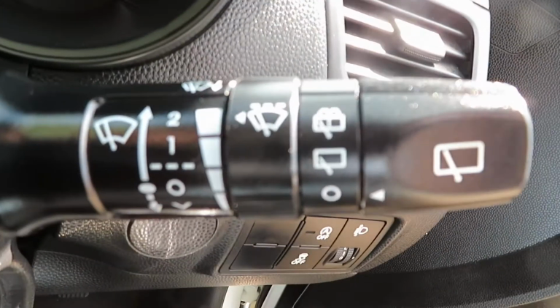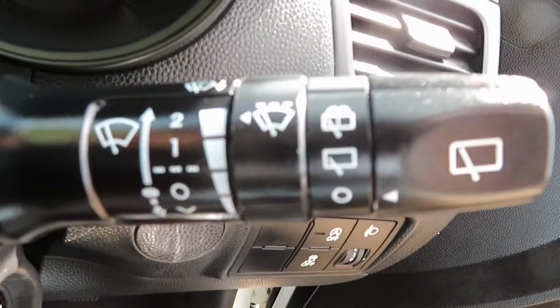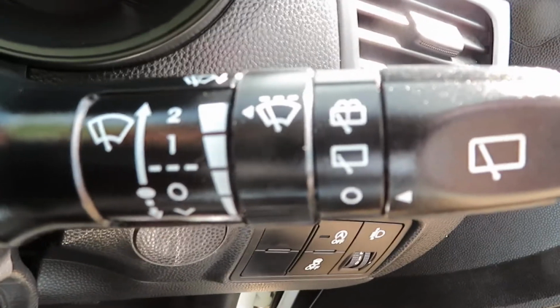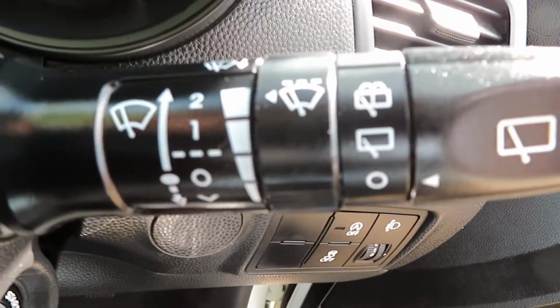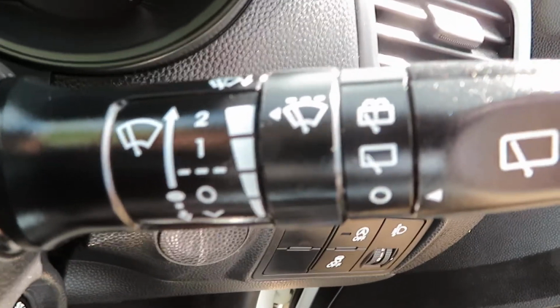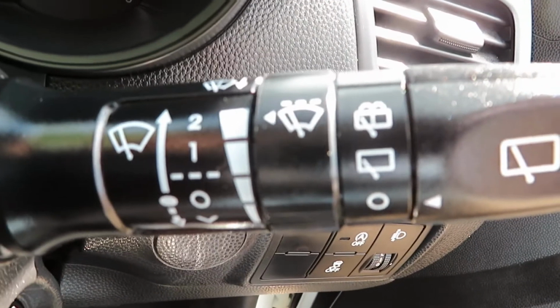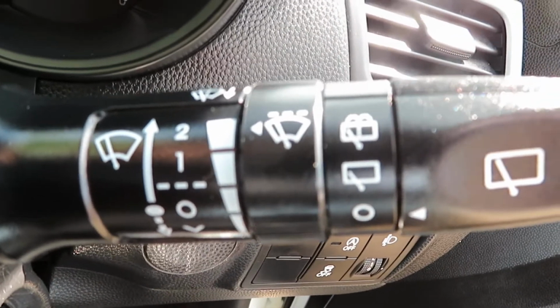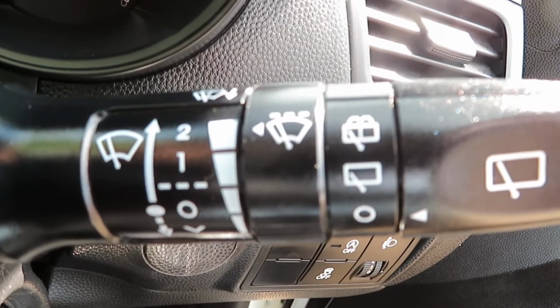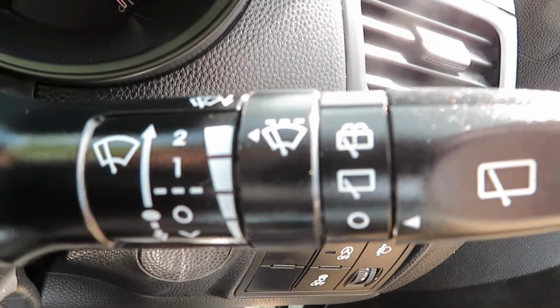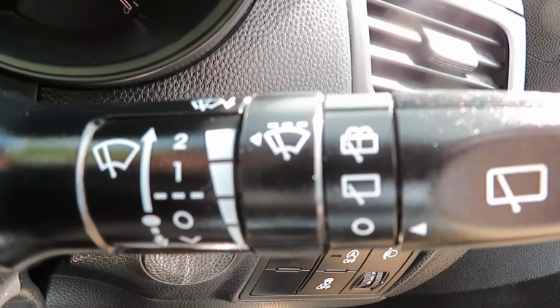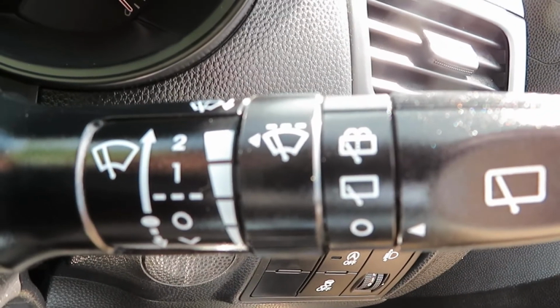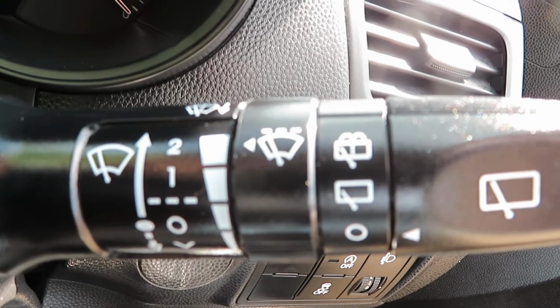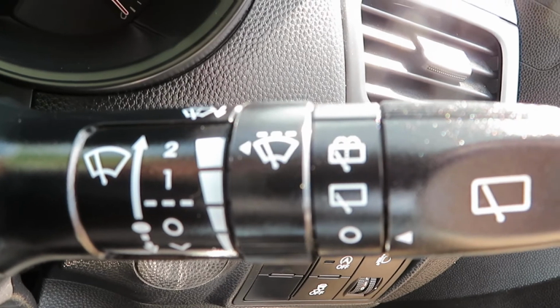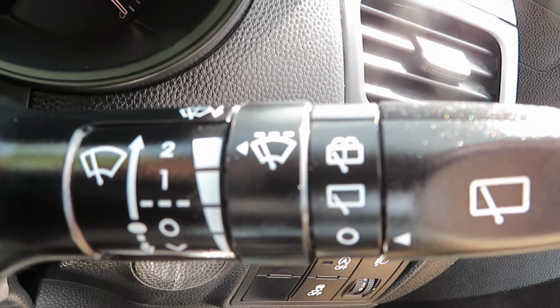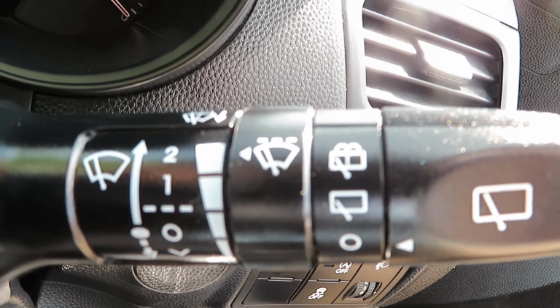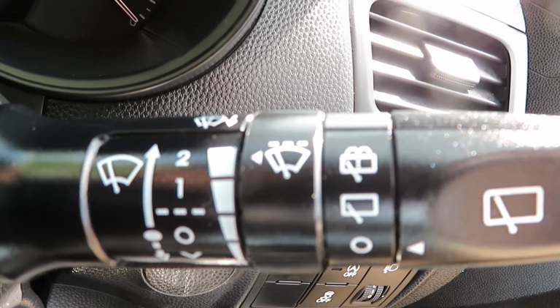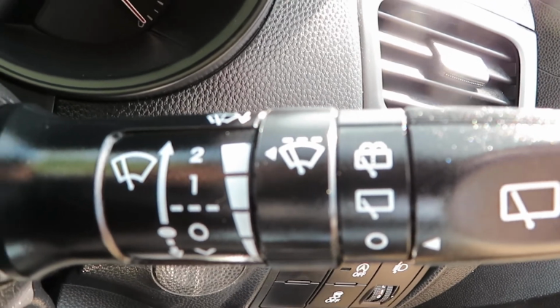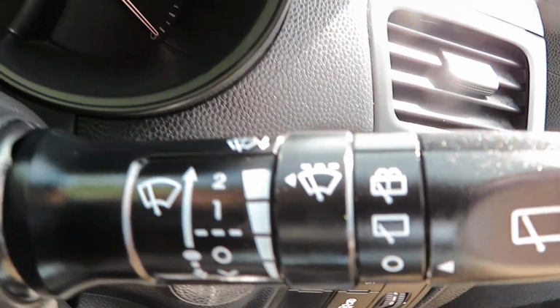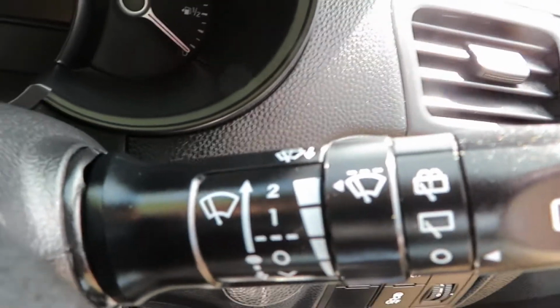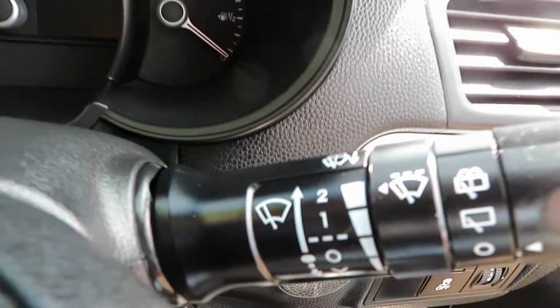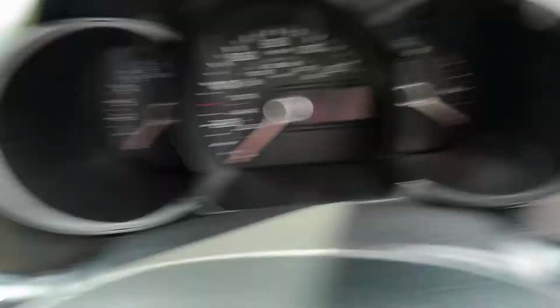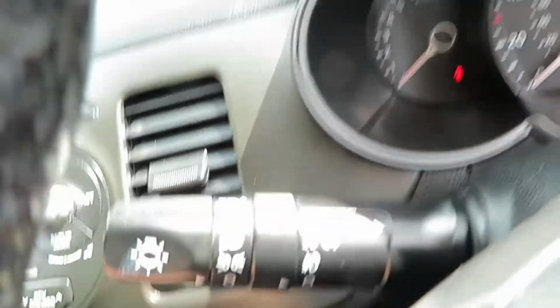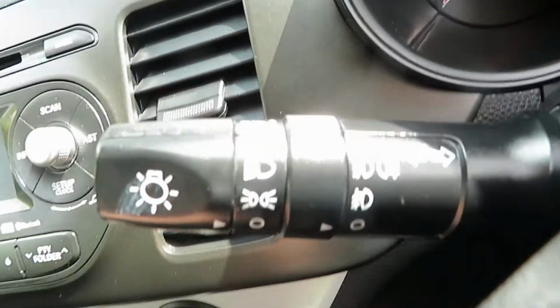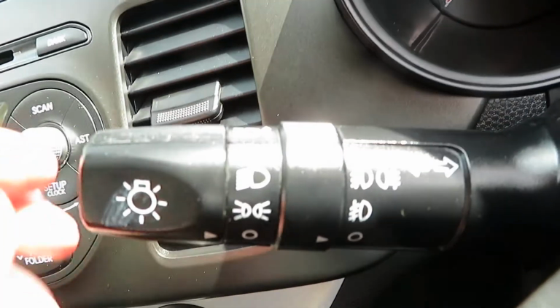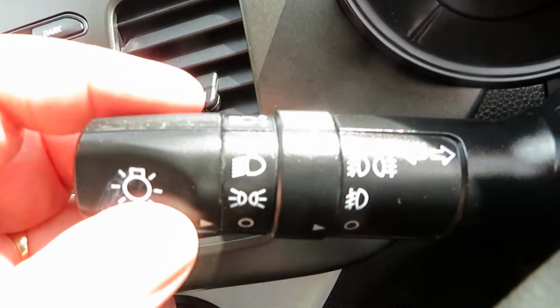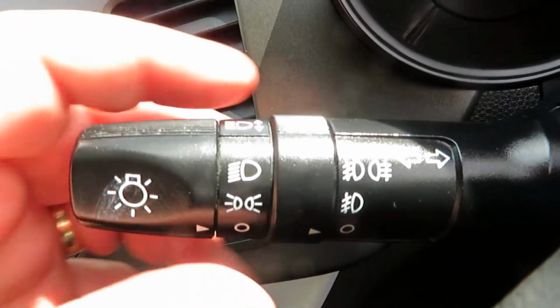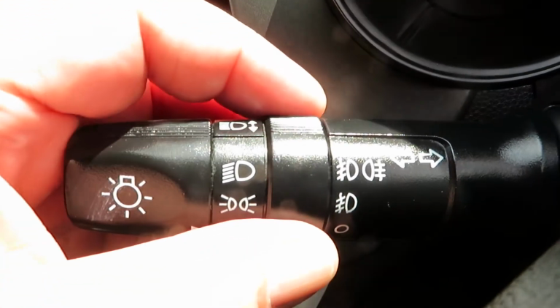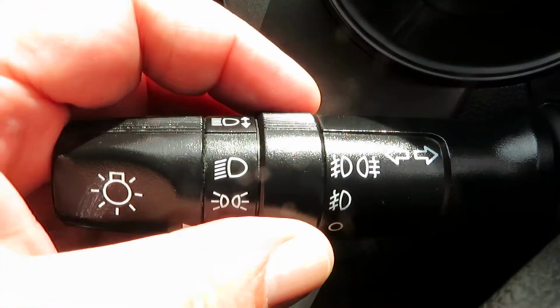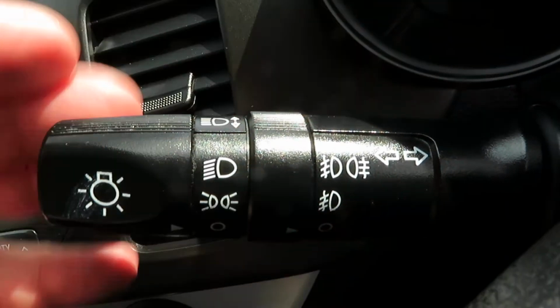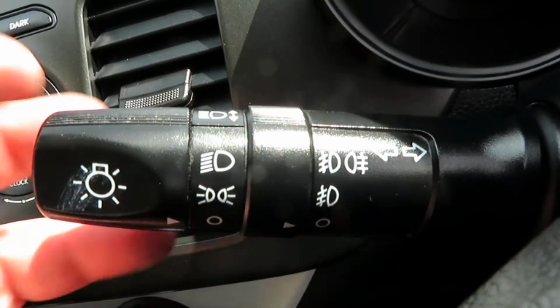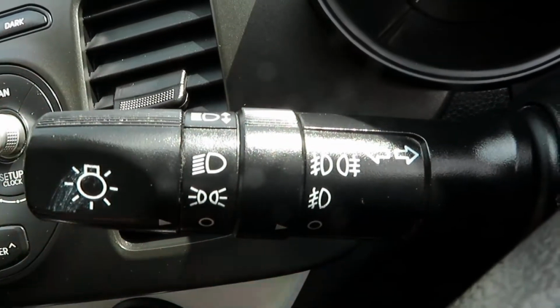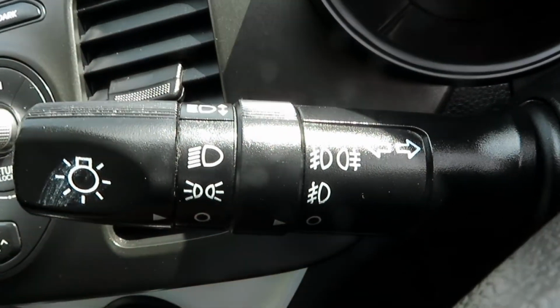Your stalk there's got both lots of washers on — front and rear washers — with an intermittent speed control. And on the other one you've got your lights, your fog lights, and of course your indicators.